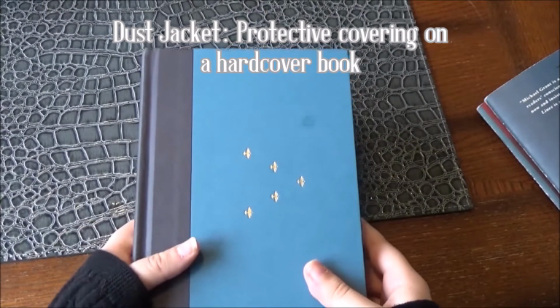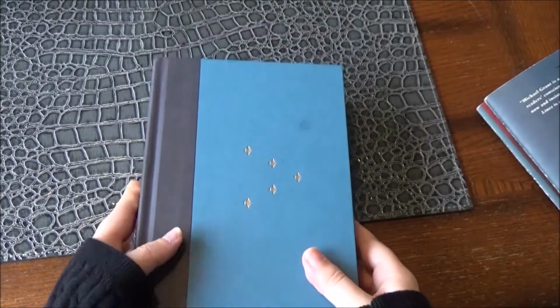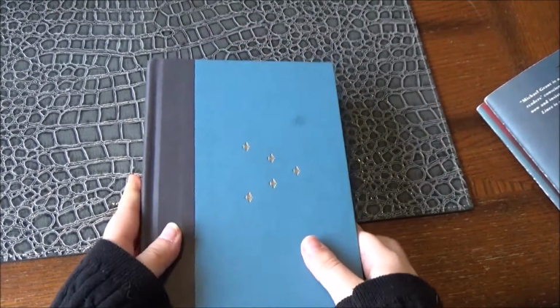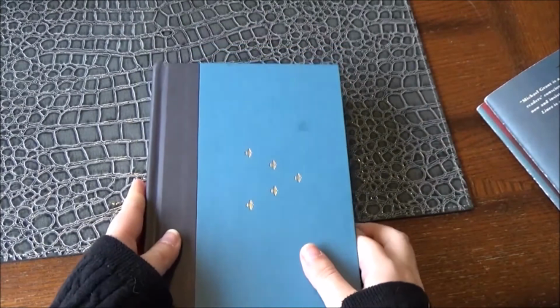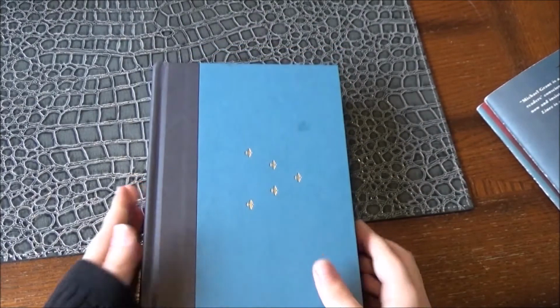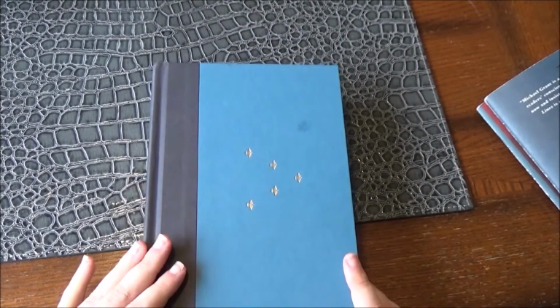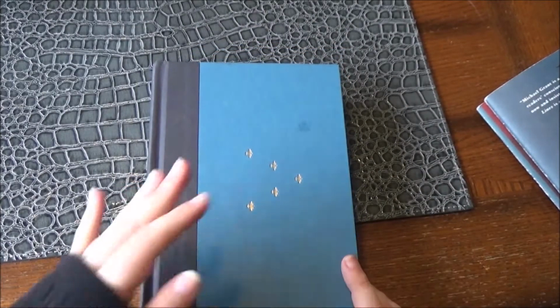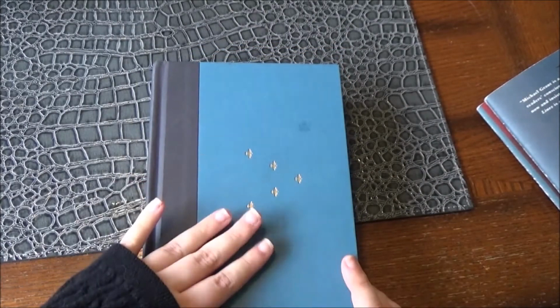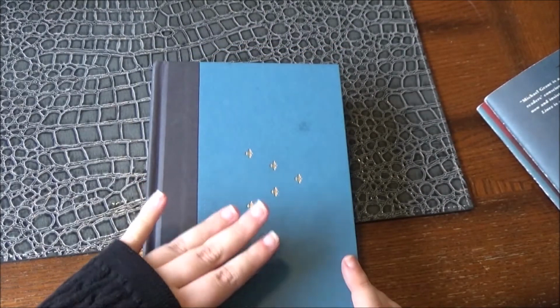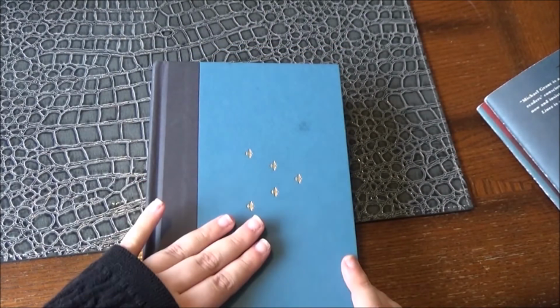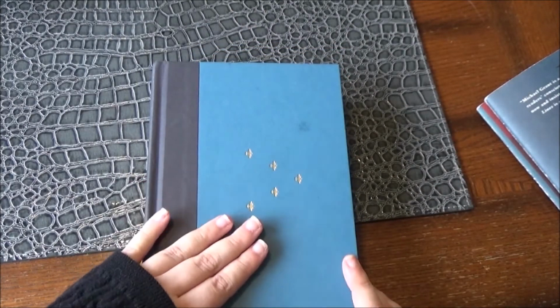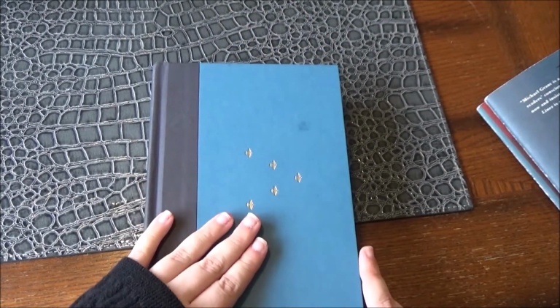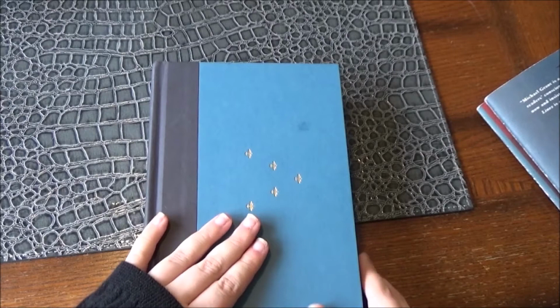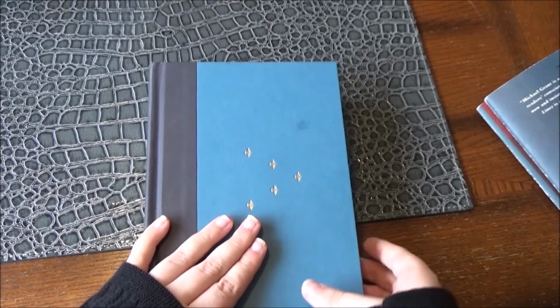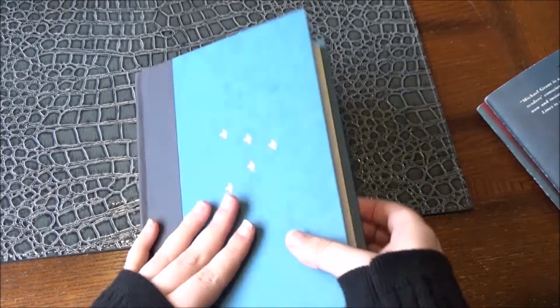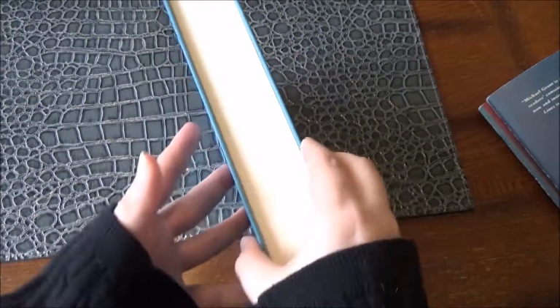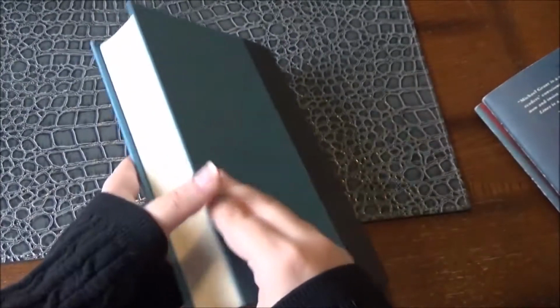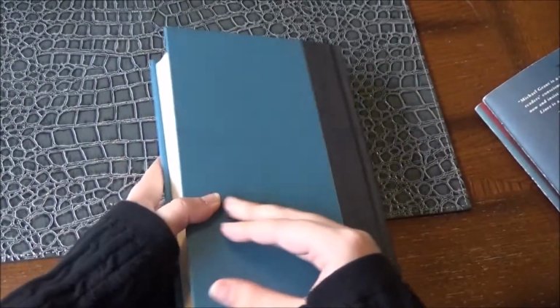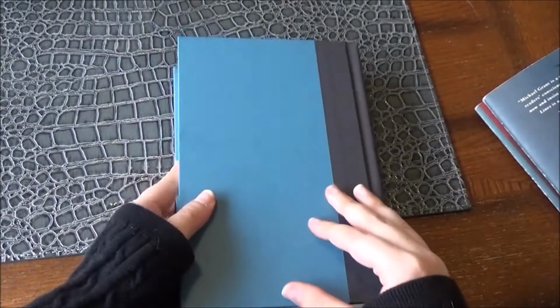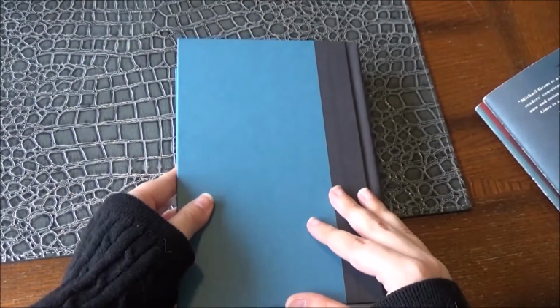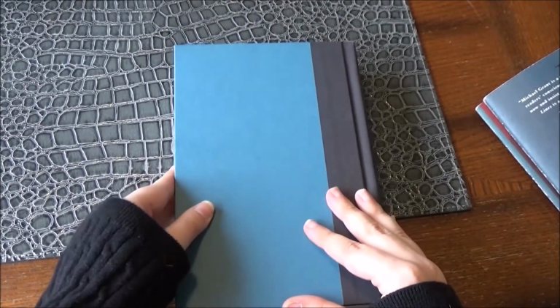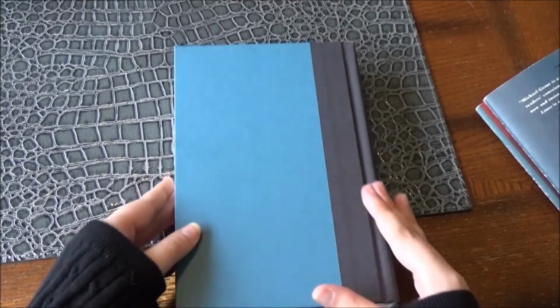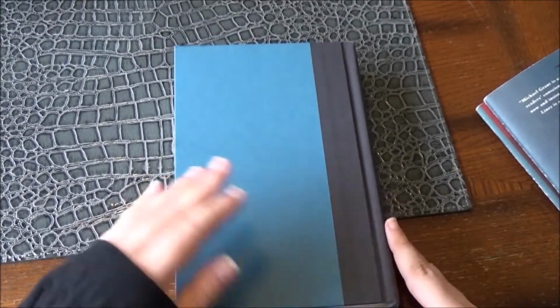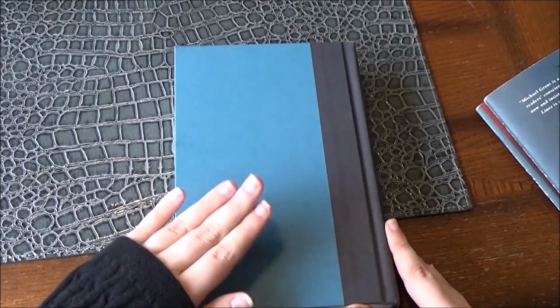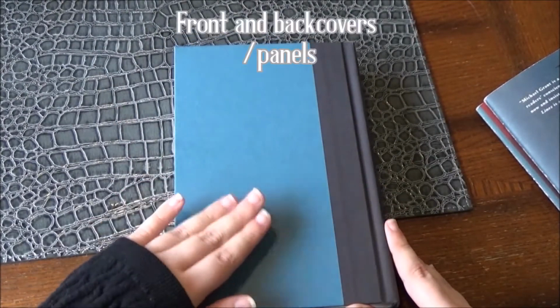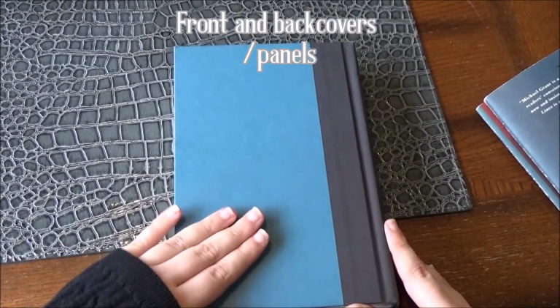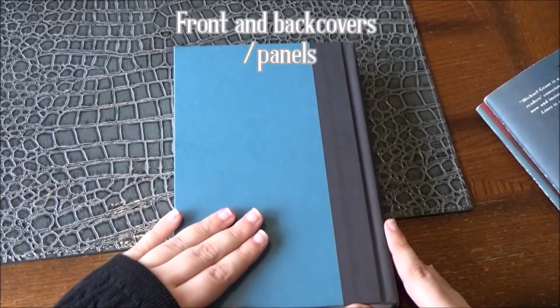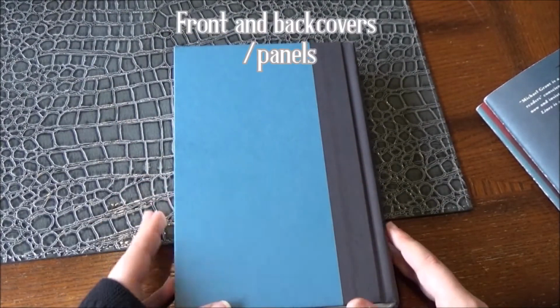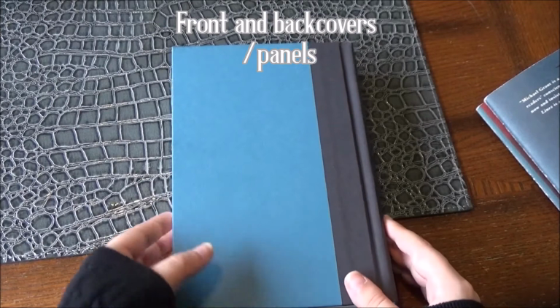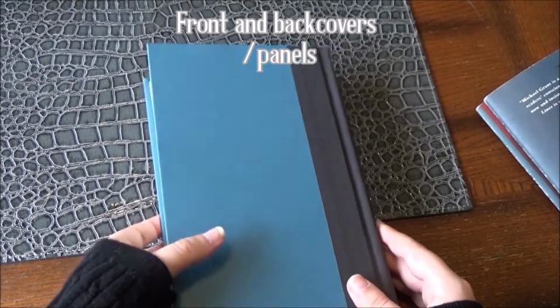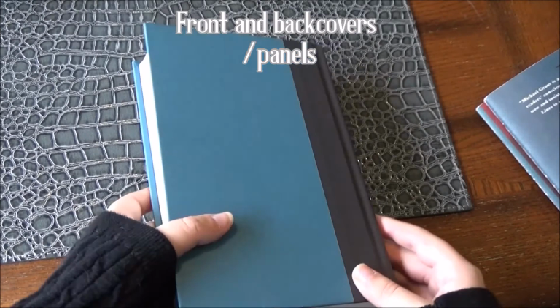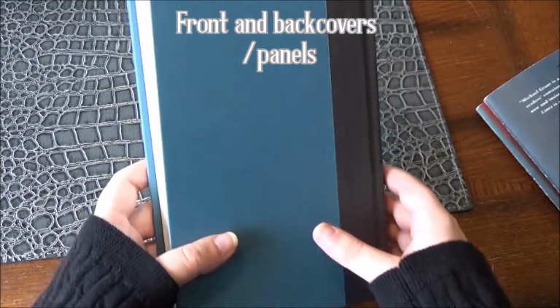As we can see, this is our front cover of the book — Front Lines — and if we turn the book over, we can see that it's the back cover. Now both of these covers are called panels.